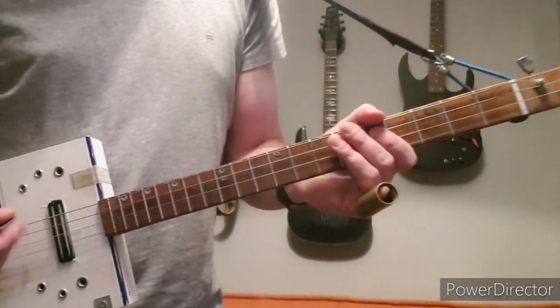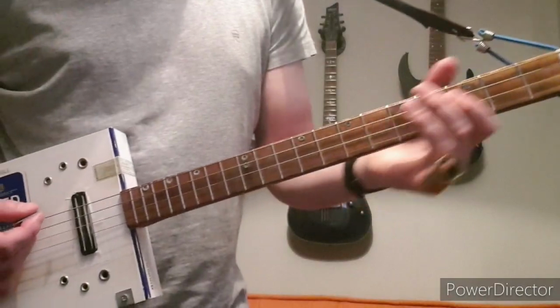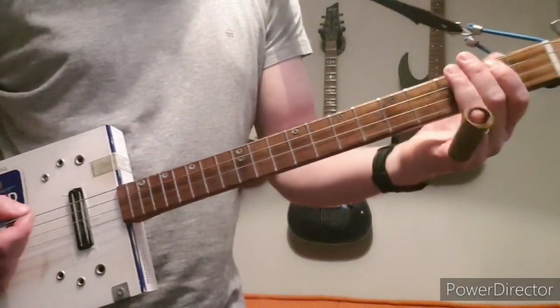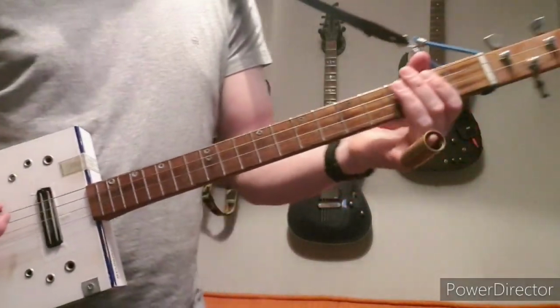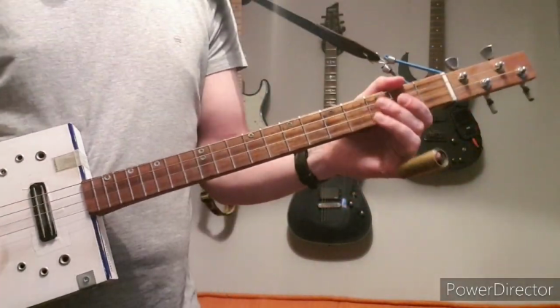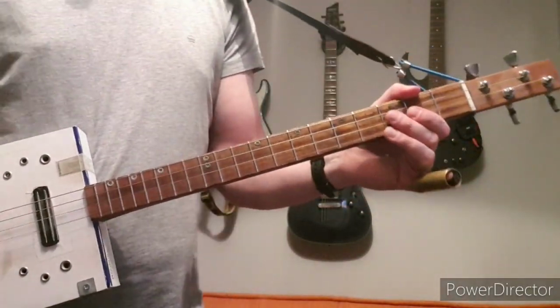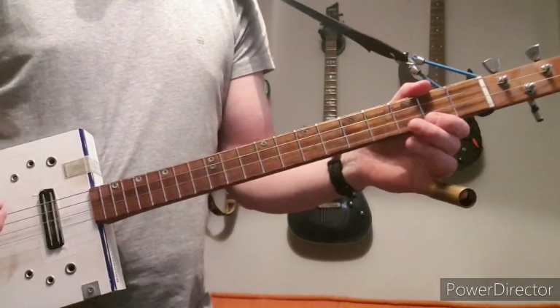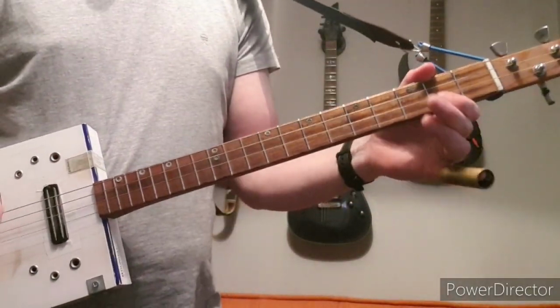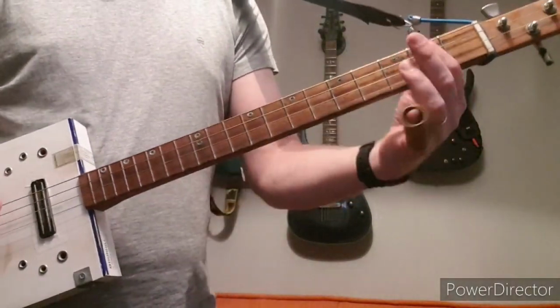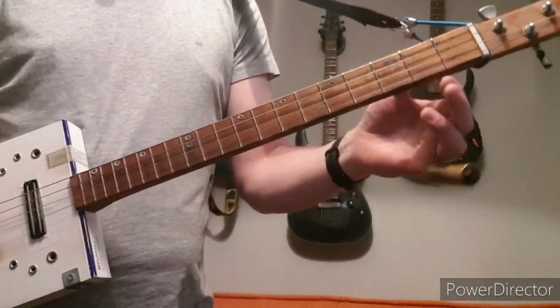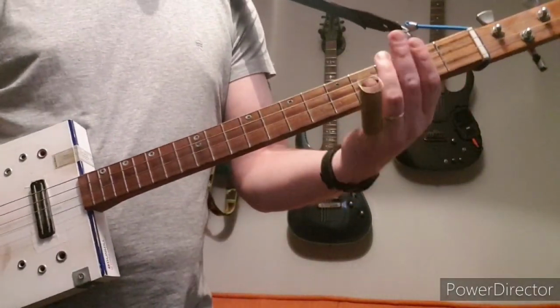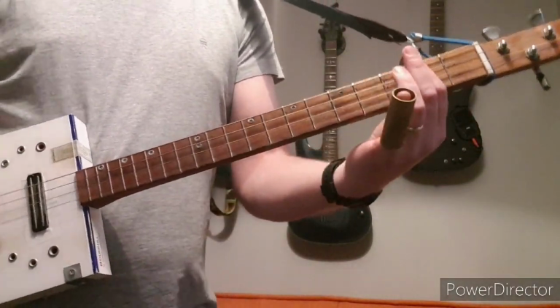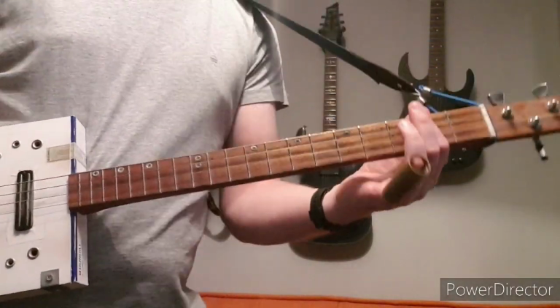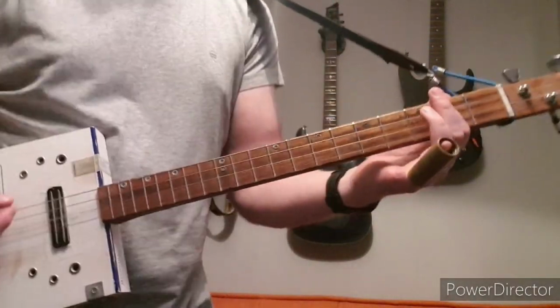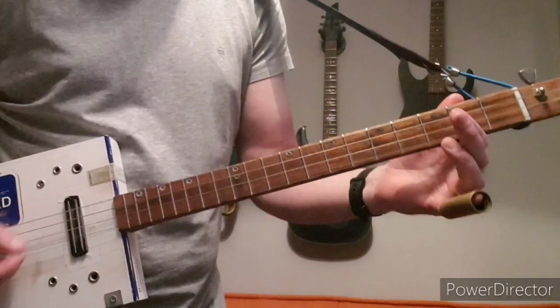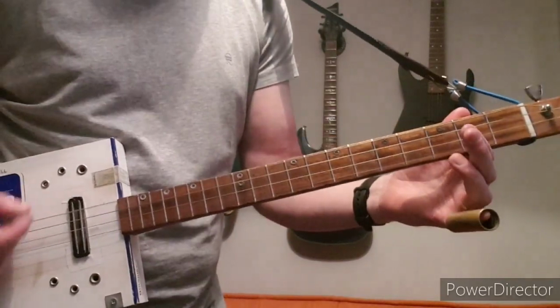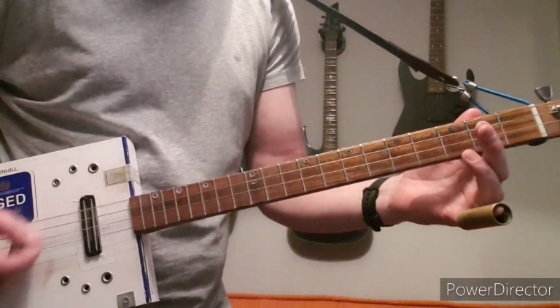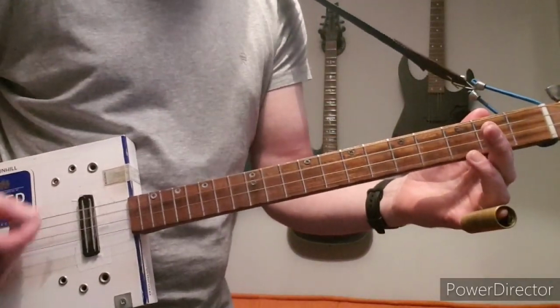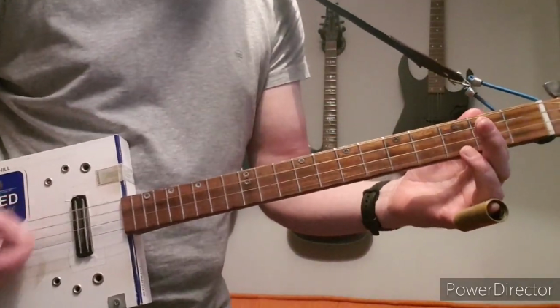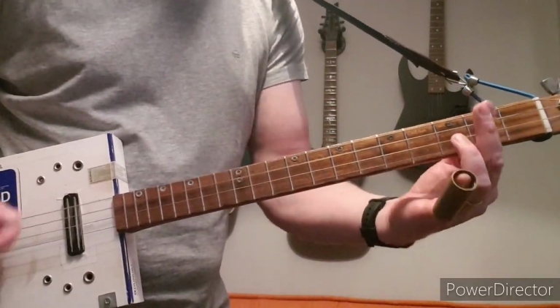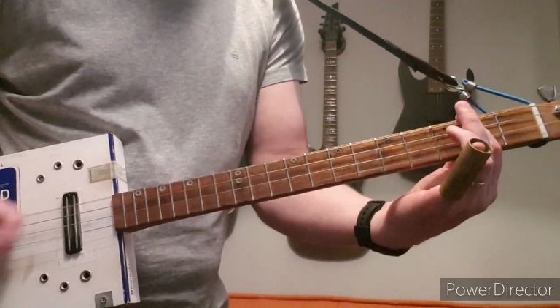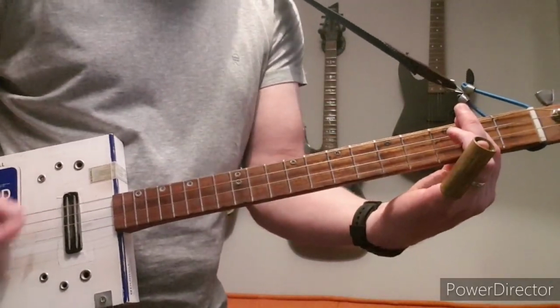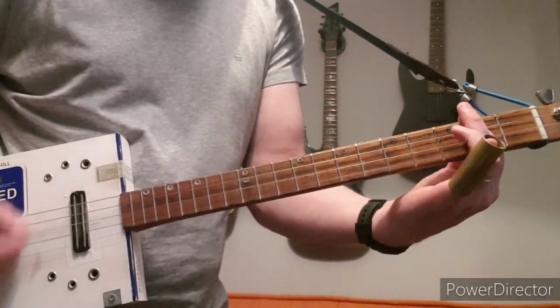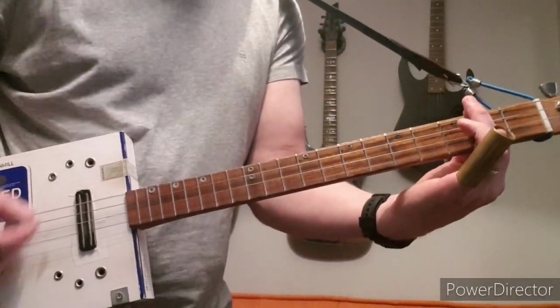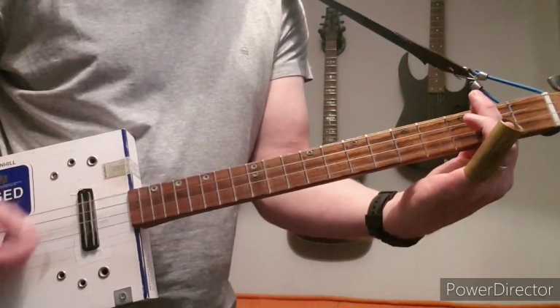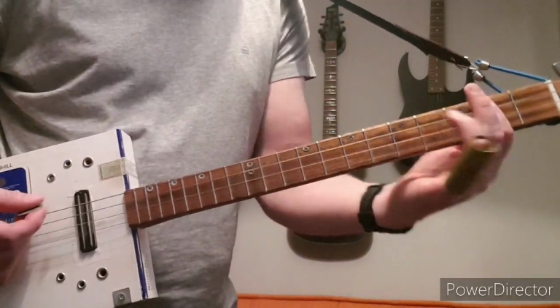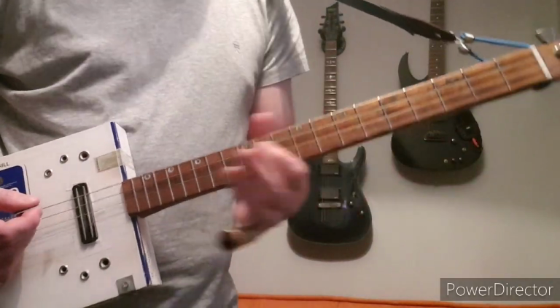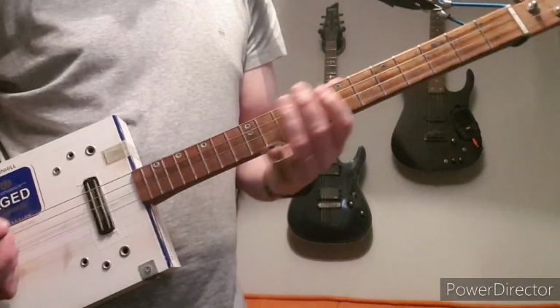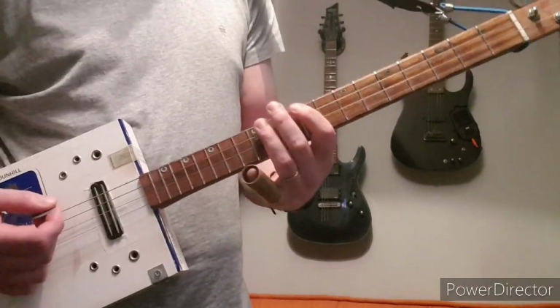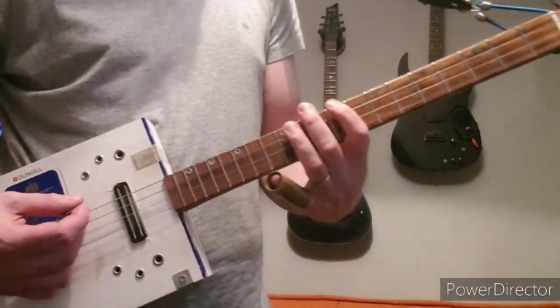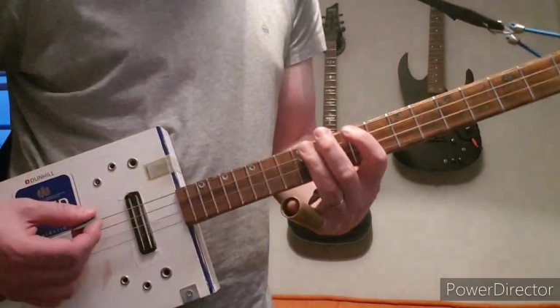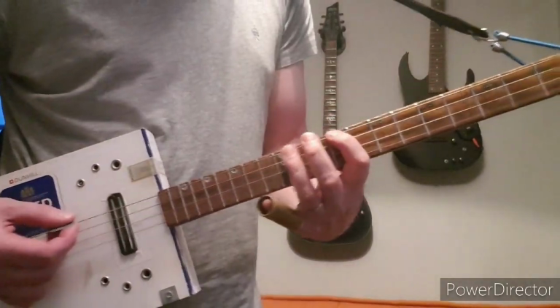So when the chorus is about to kick in, play all the strings open and then at the 2nd fret. So if you're leading up to that, you'd be going...